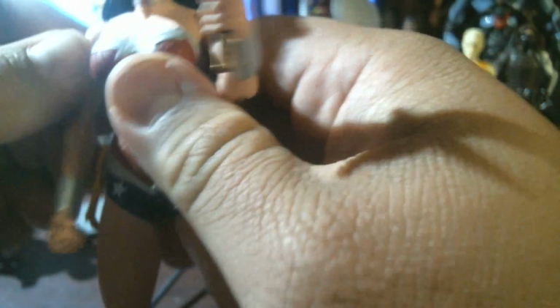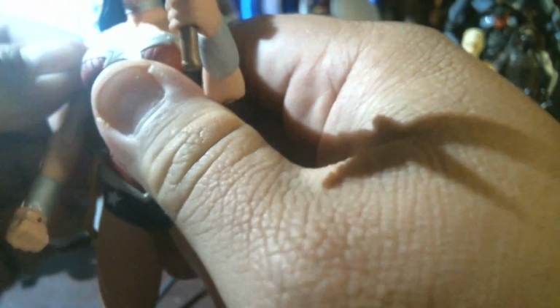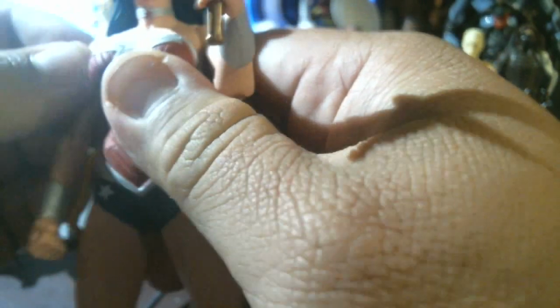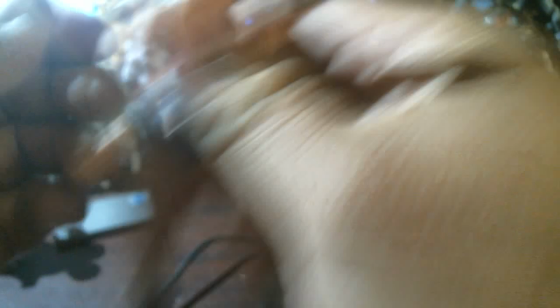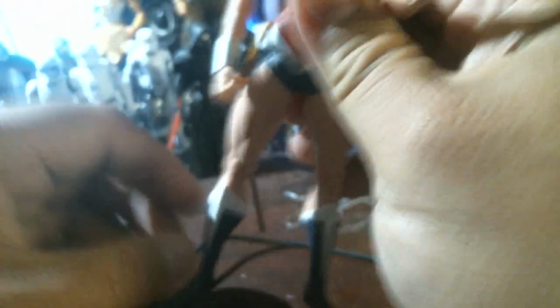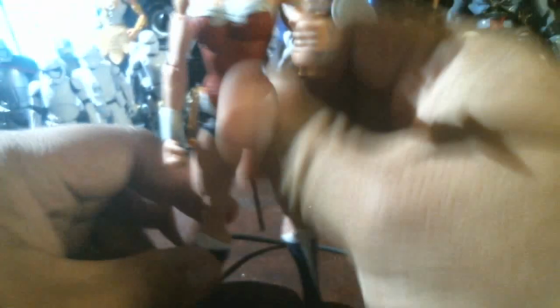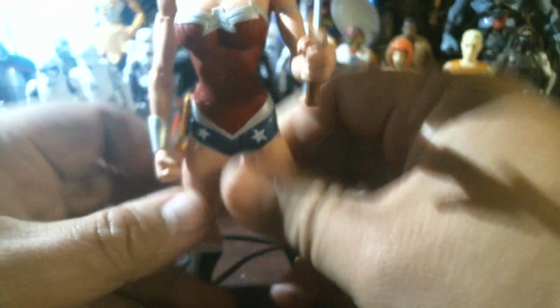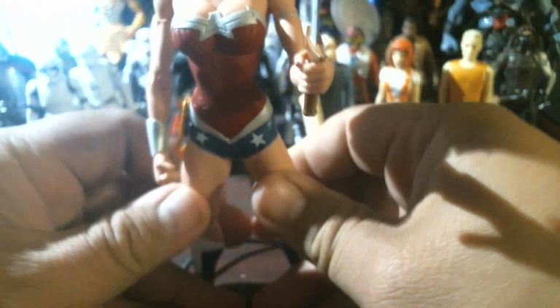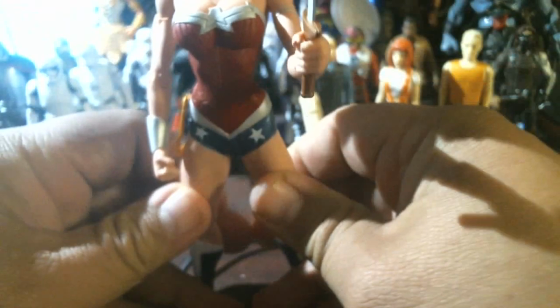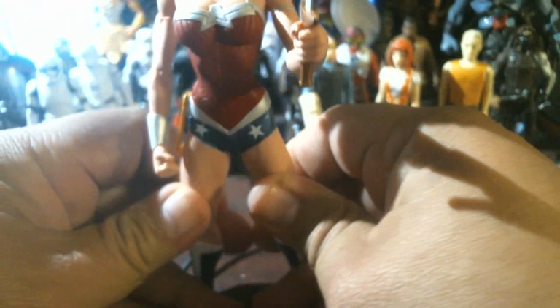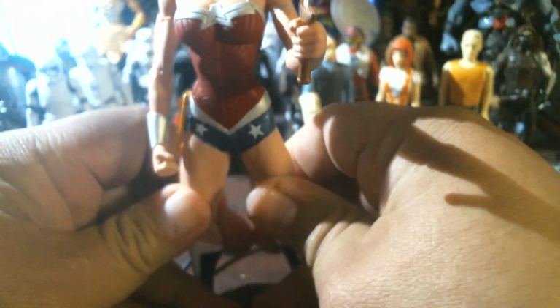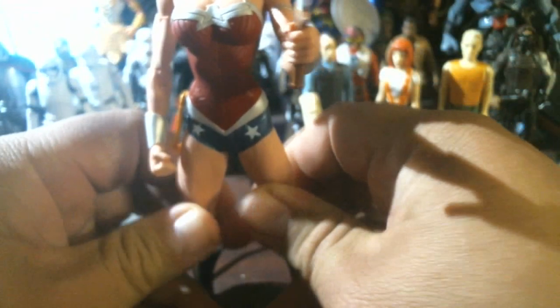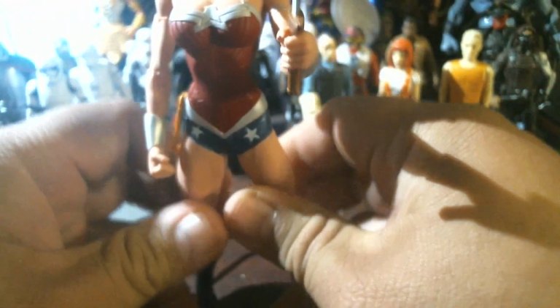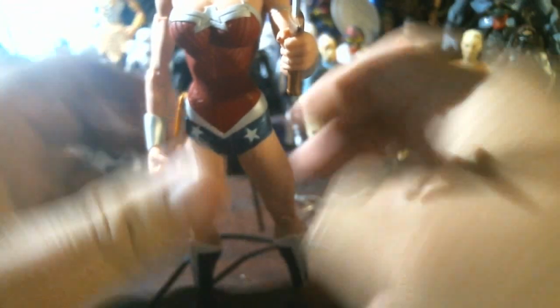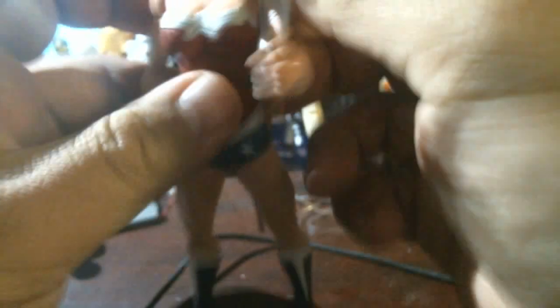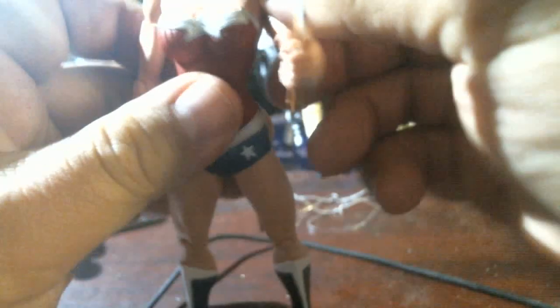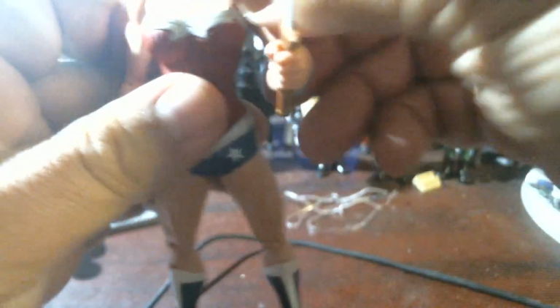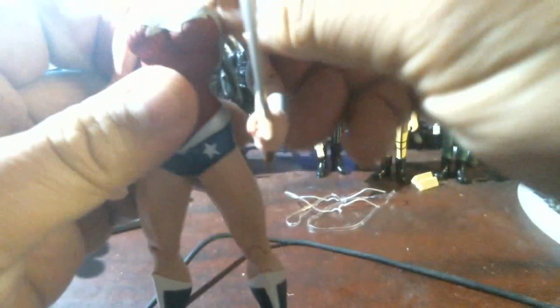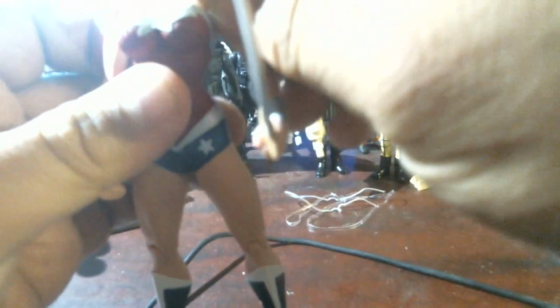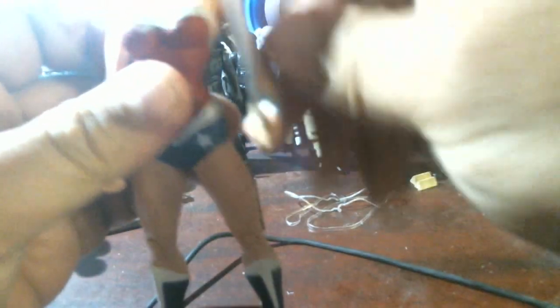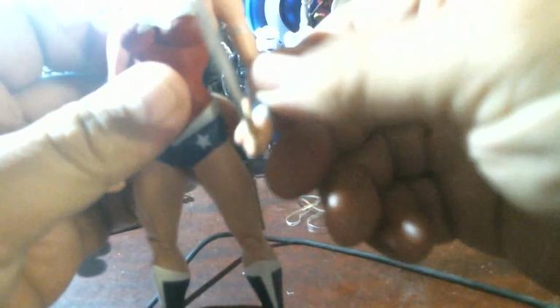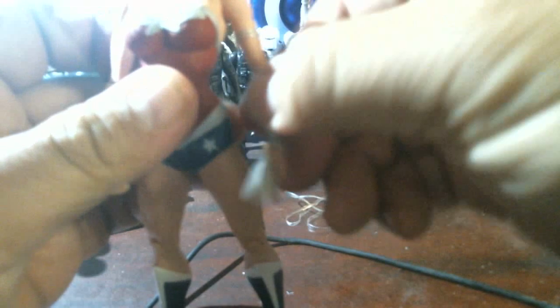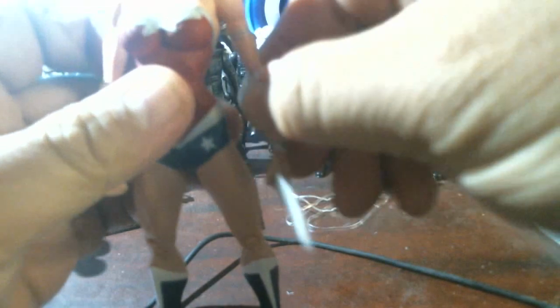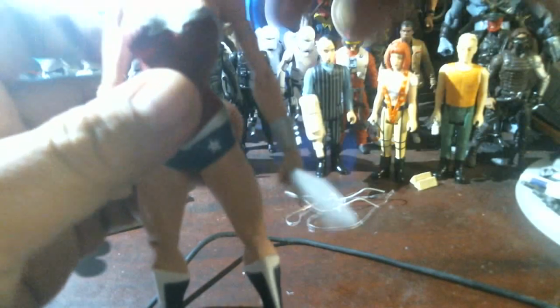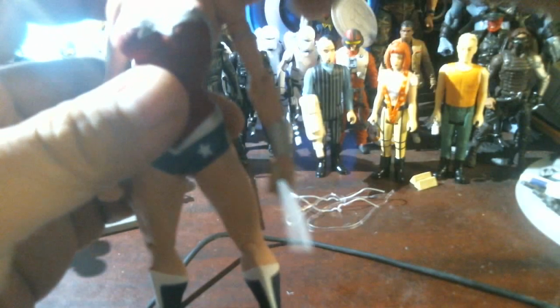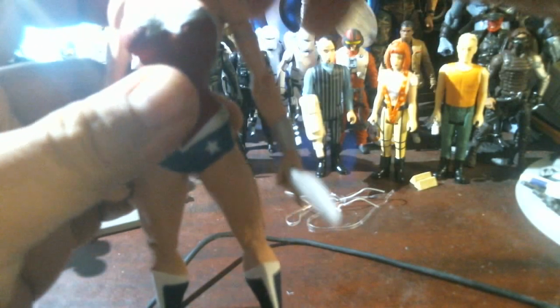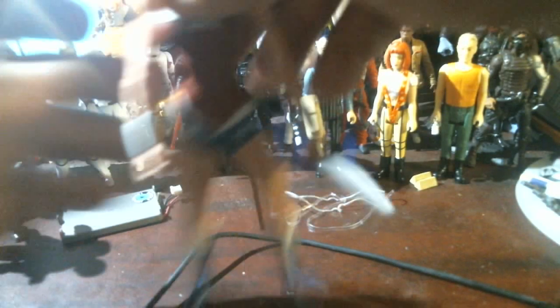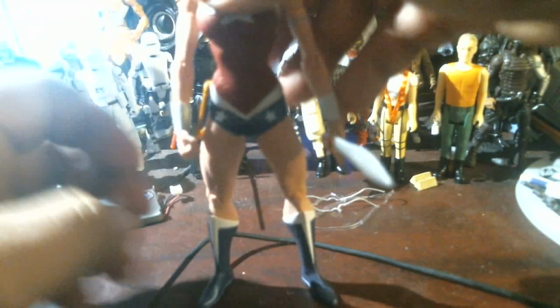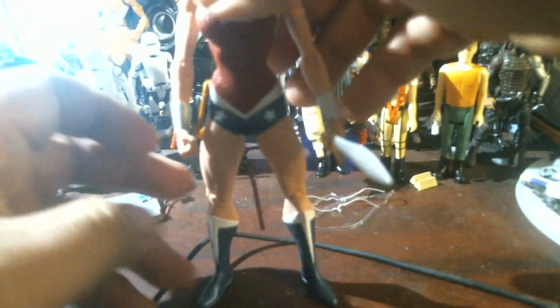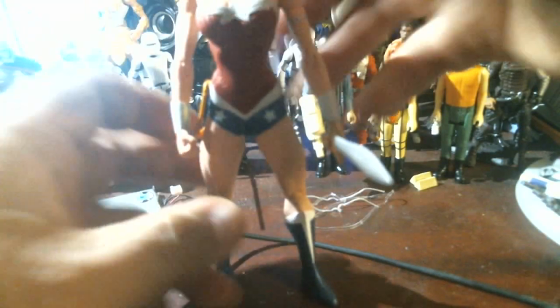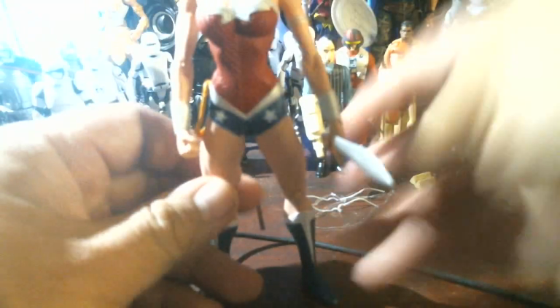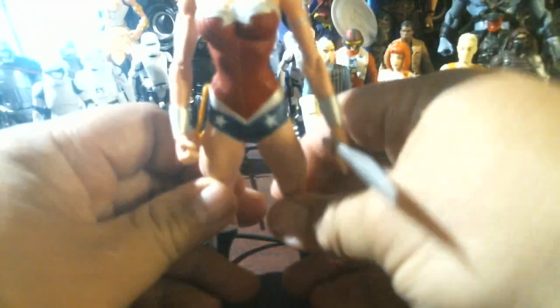Daughter of Zeus, and very powerful. She's just as strong as Superman — well, almost. Pretty close. She'll give him a run for his money.